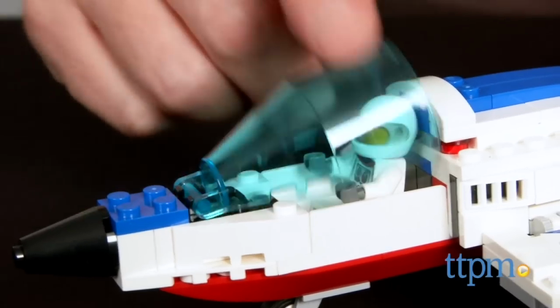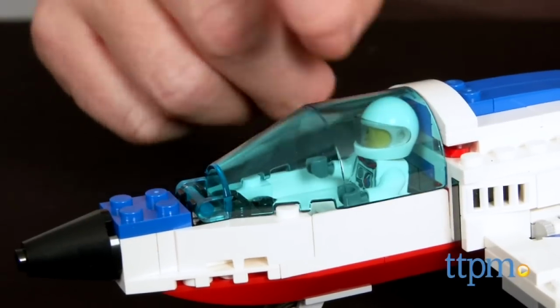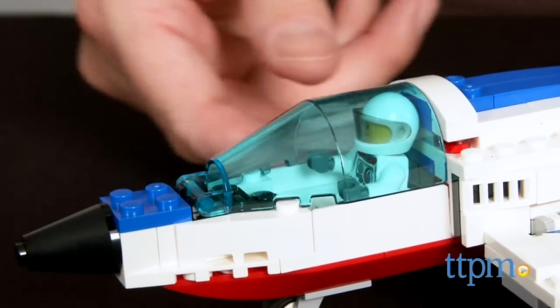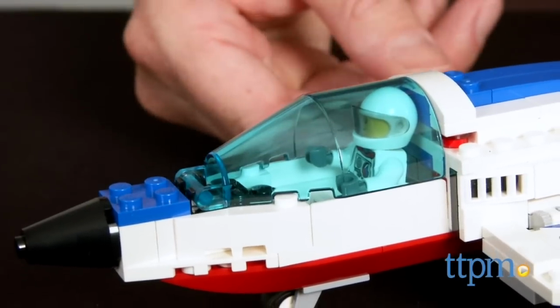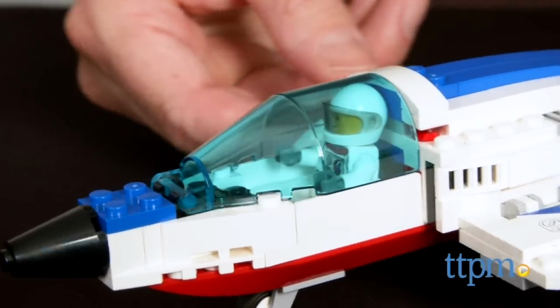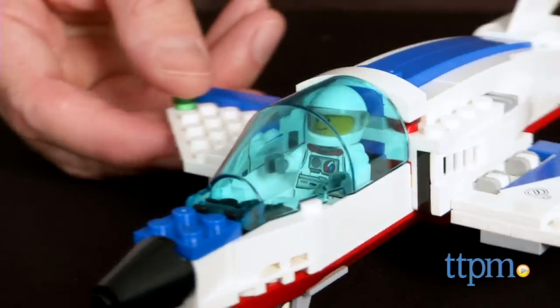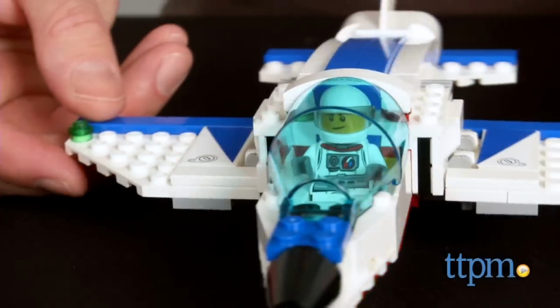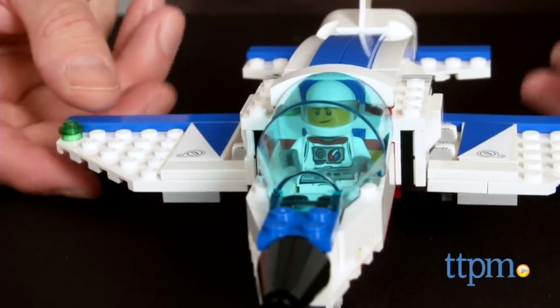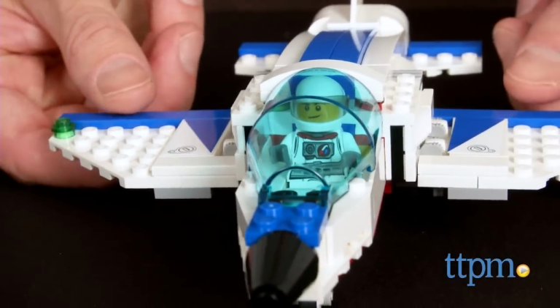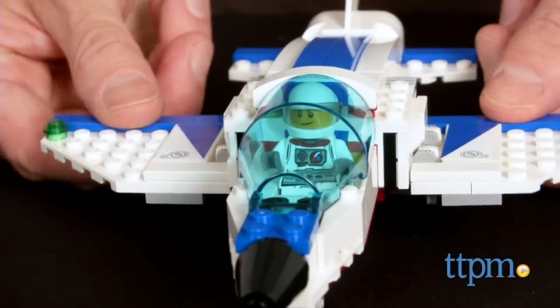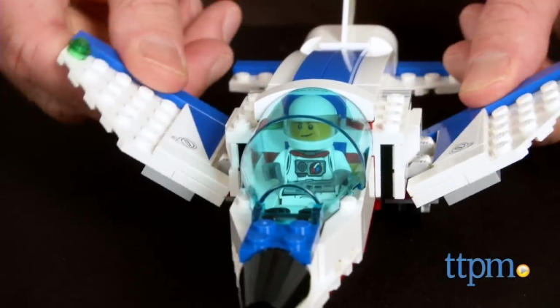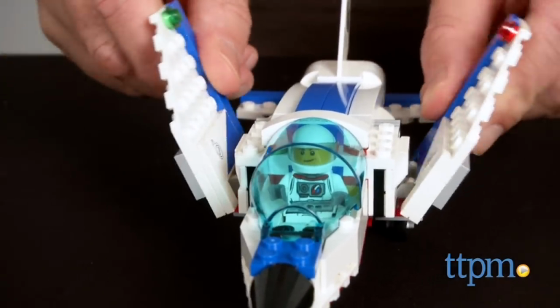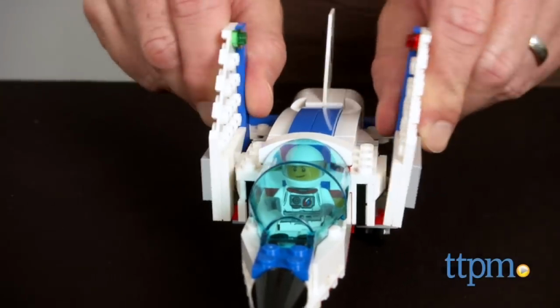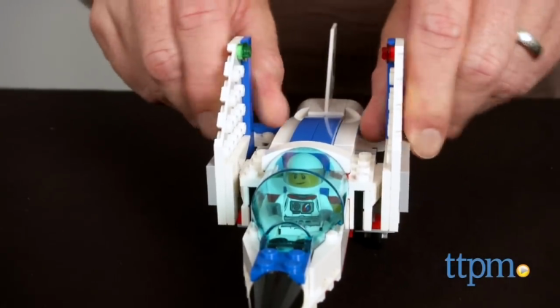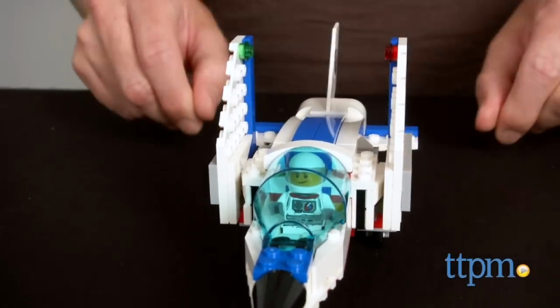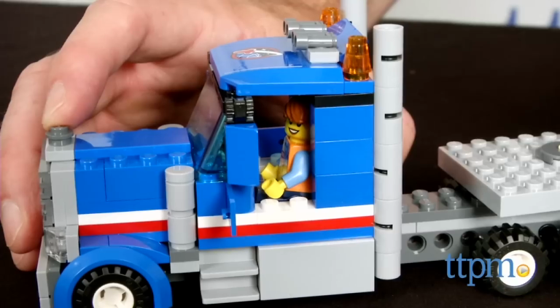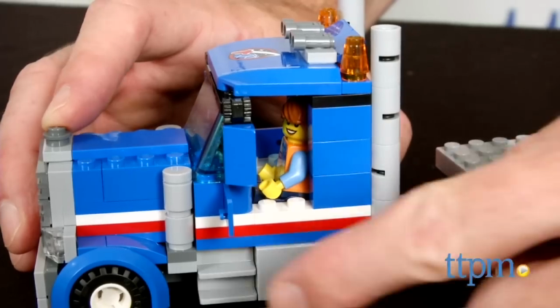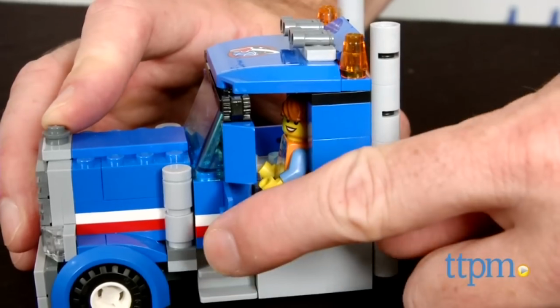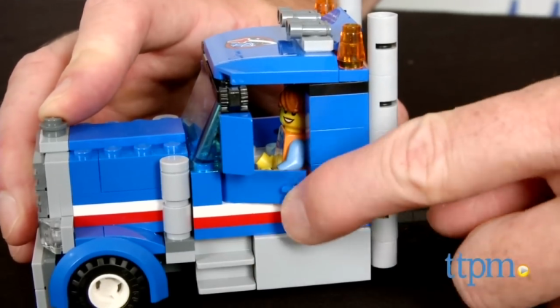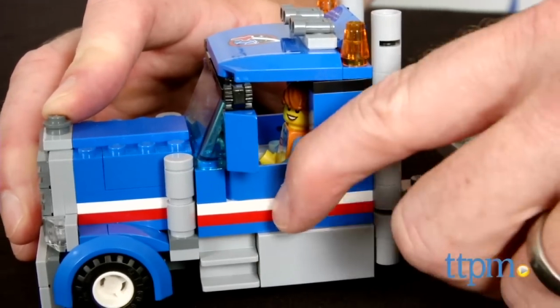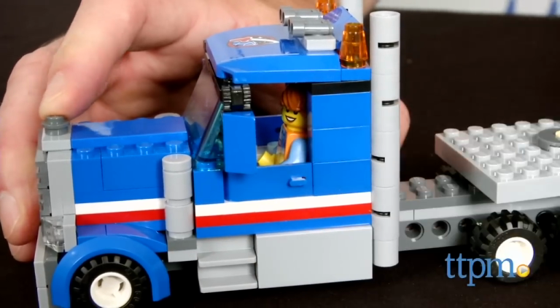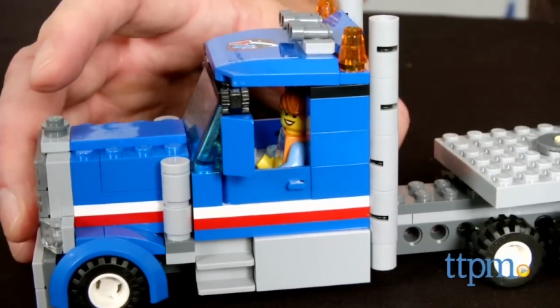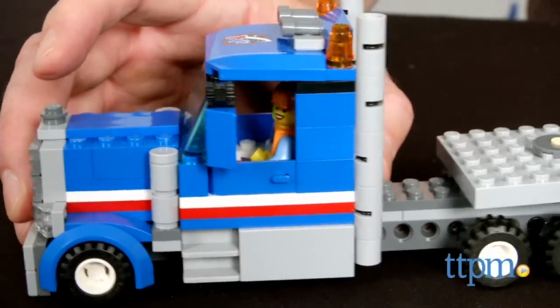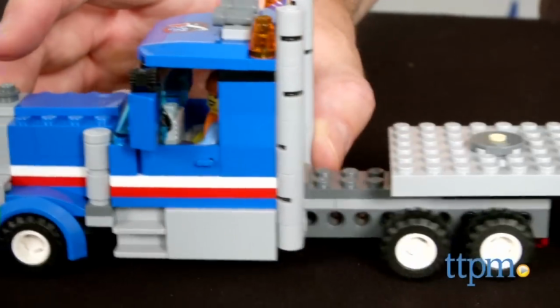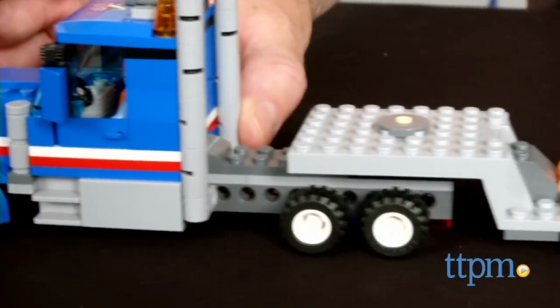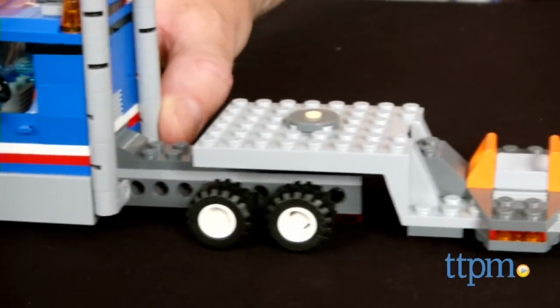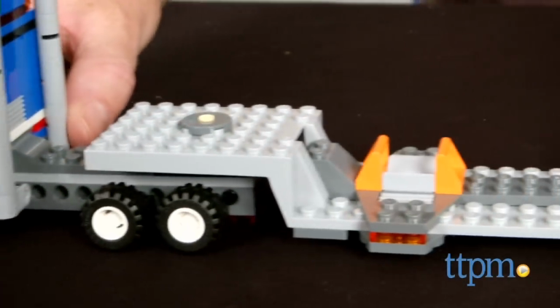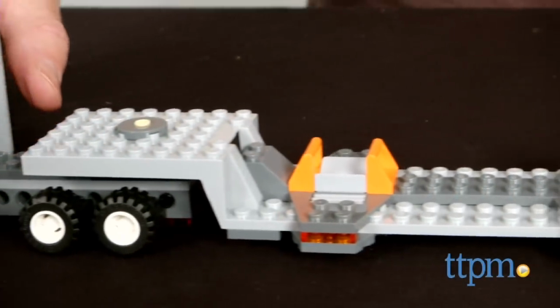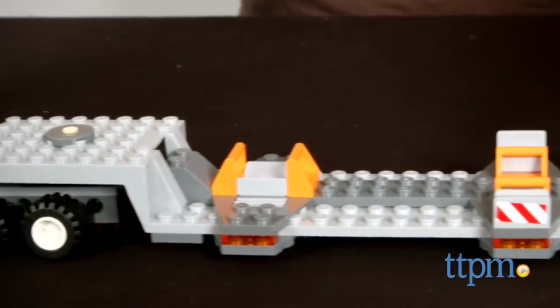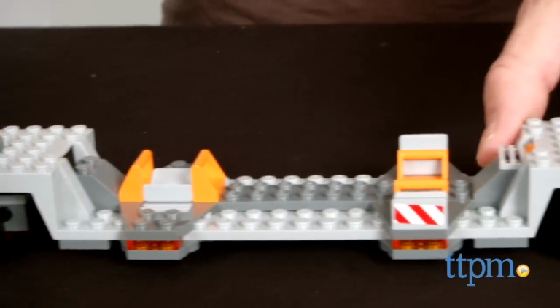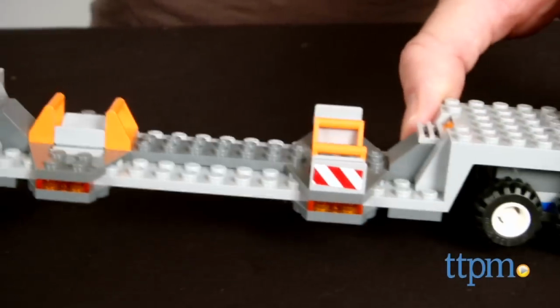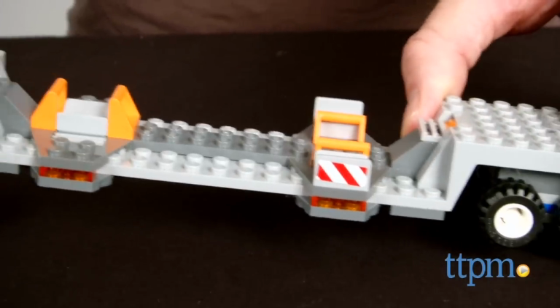The jet has an opening cockpit and fold-out wings. The truck features the cab section with opening doors and the detachable trailer section. Lego fans can create,